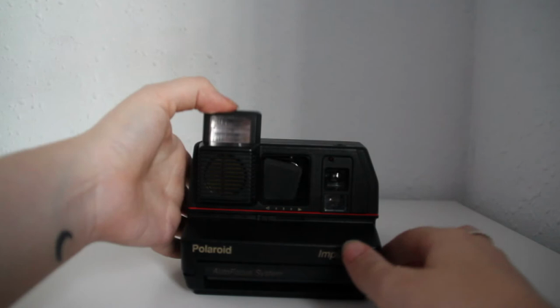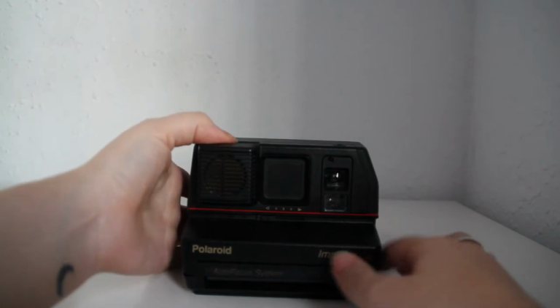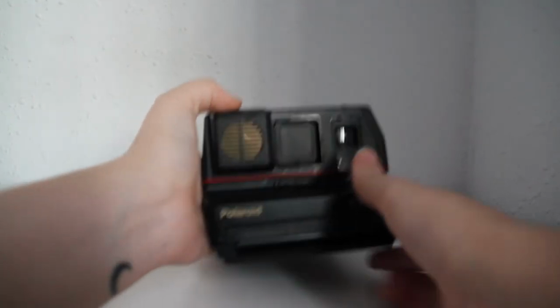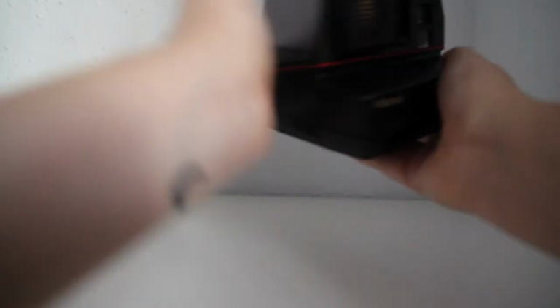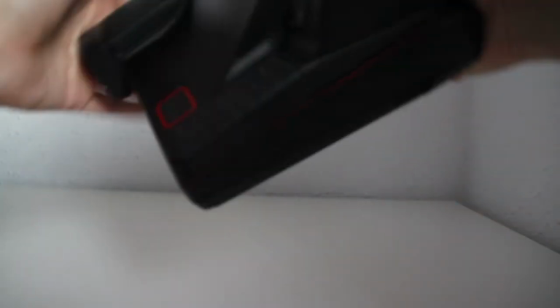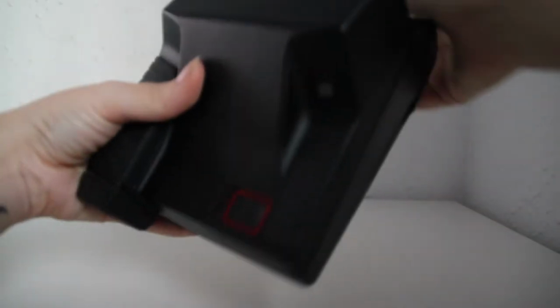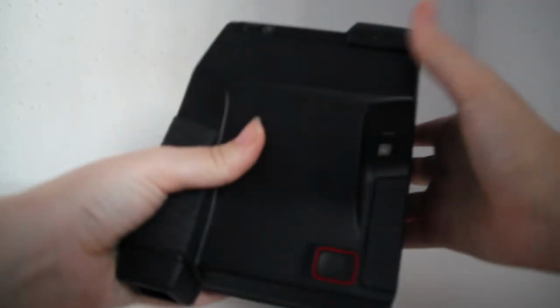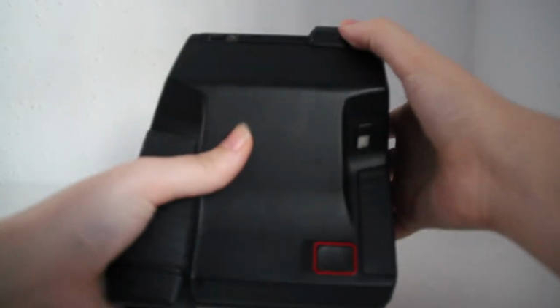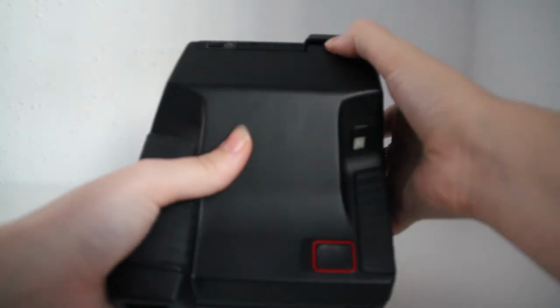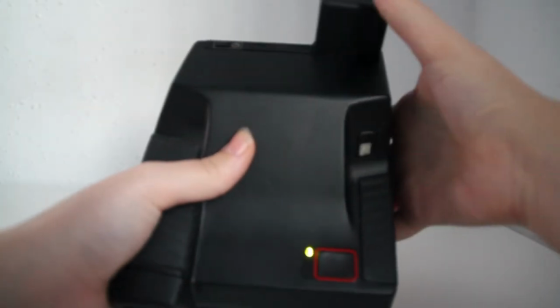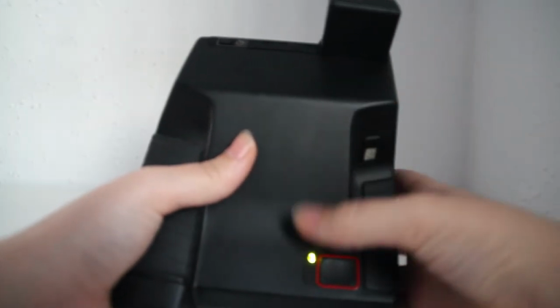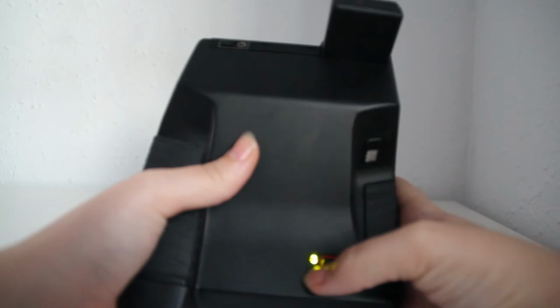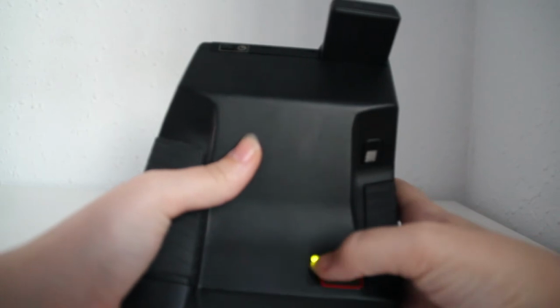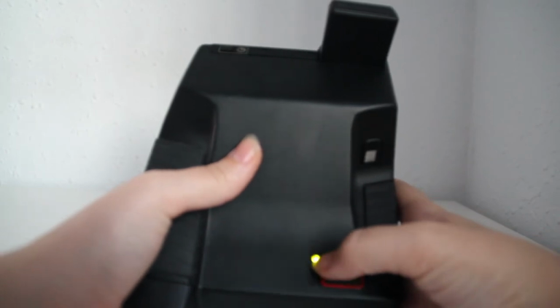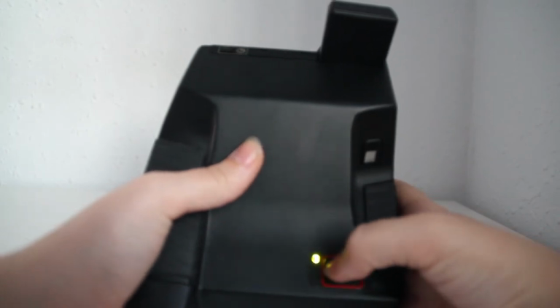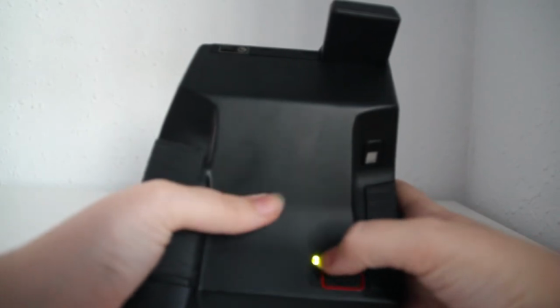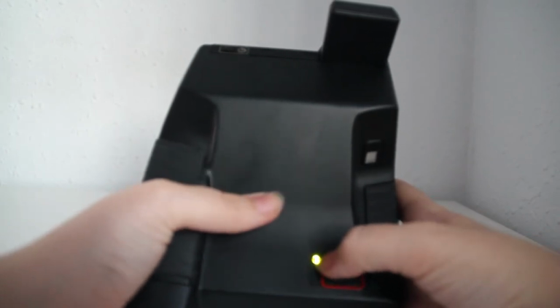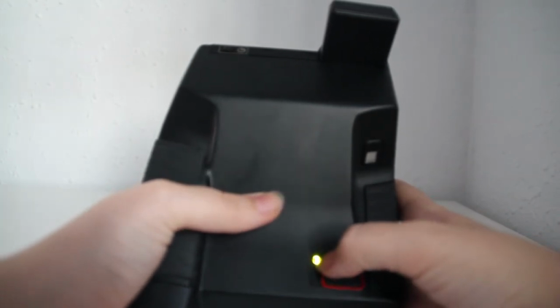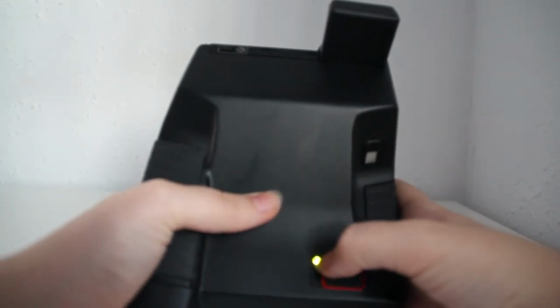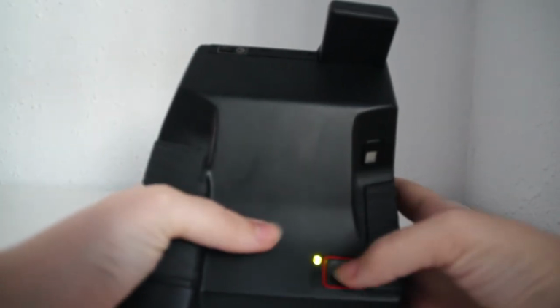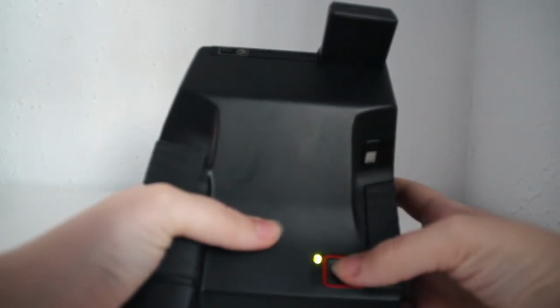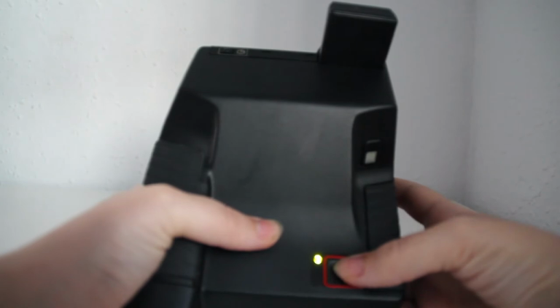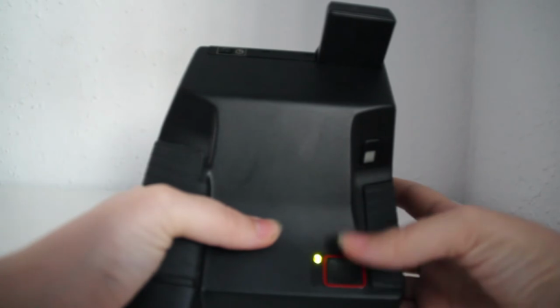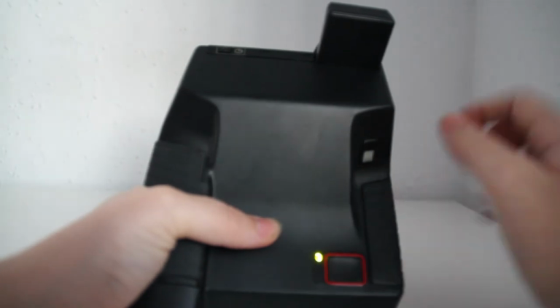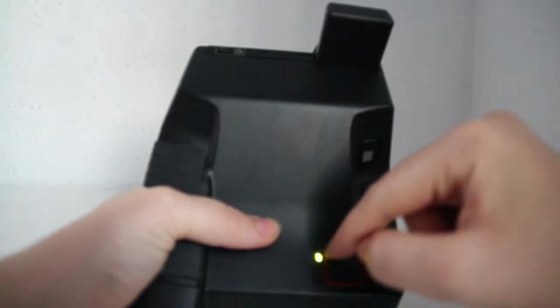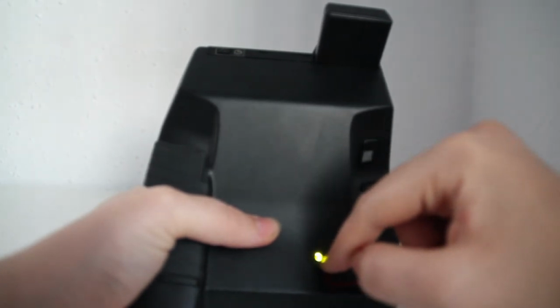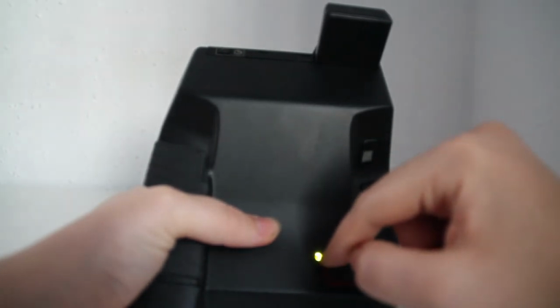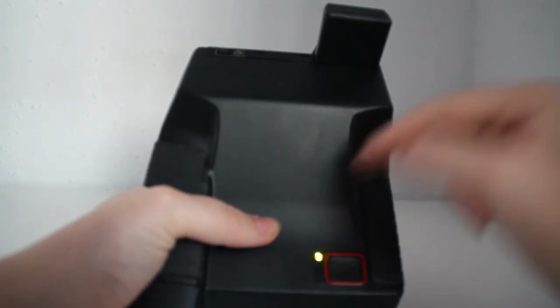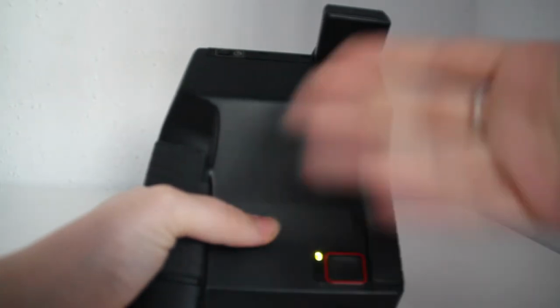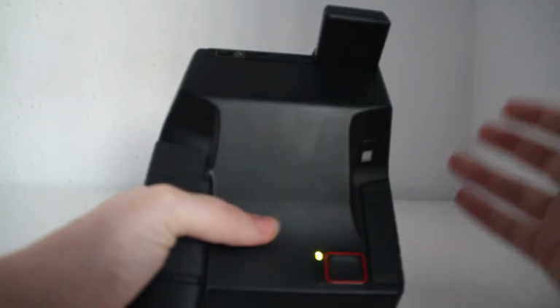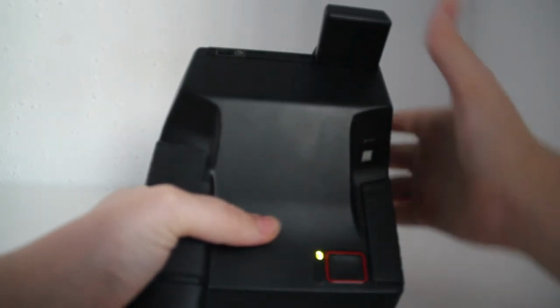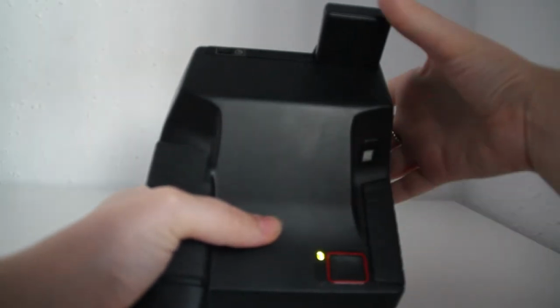Let me show you. When you pop up the flash you'll see a light in here. If this light is red it means that you cannot take the picture. Once the light turns green you can take pictures with it.